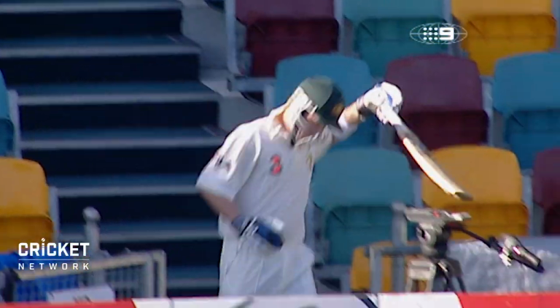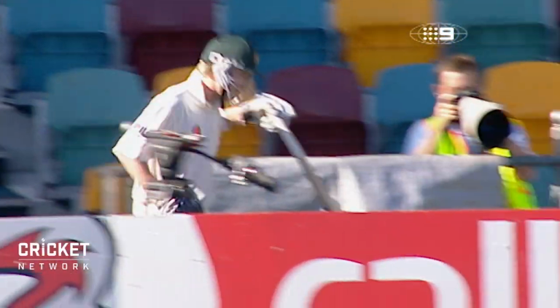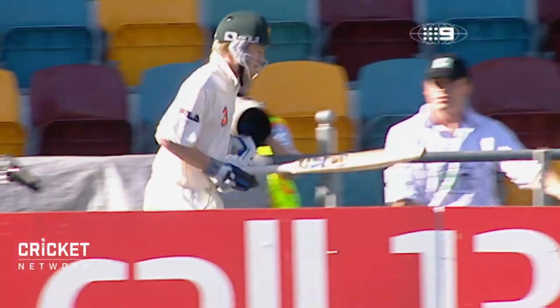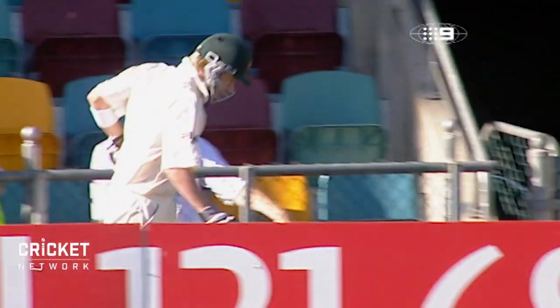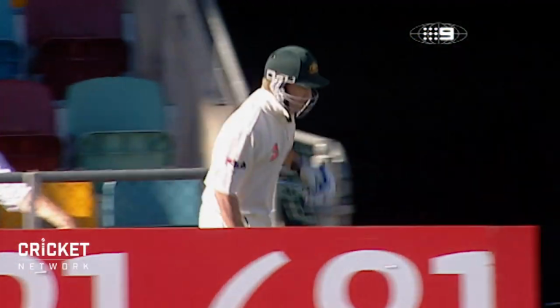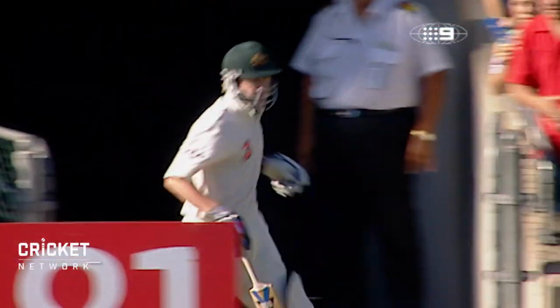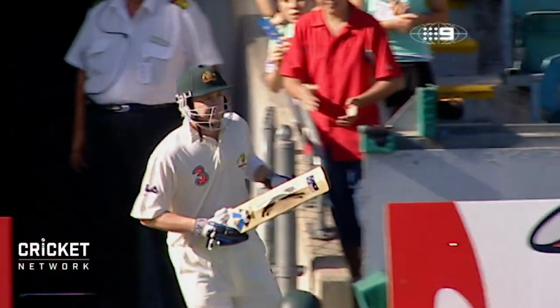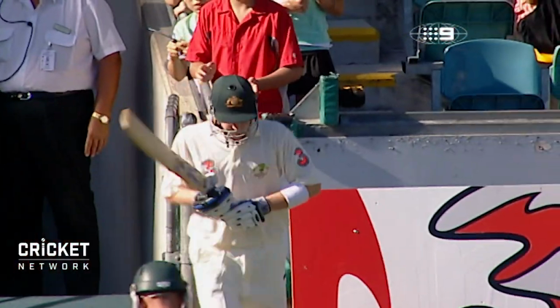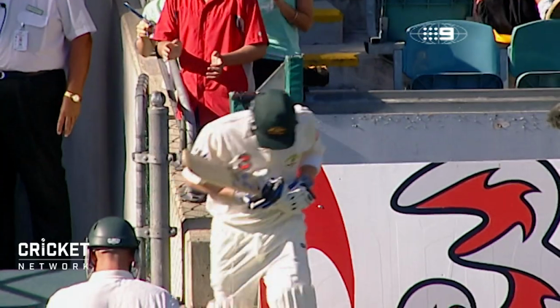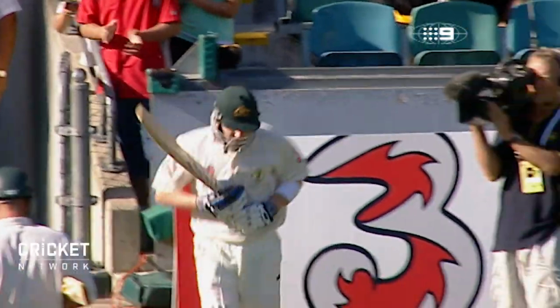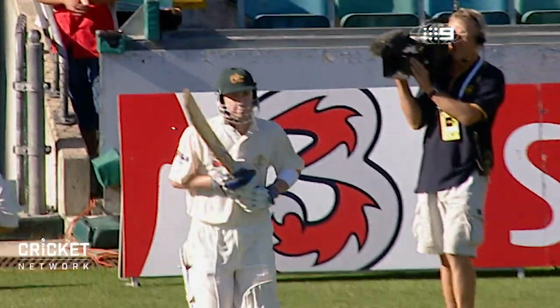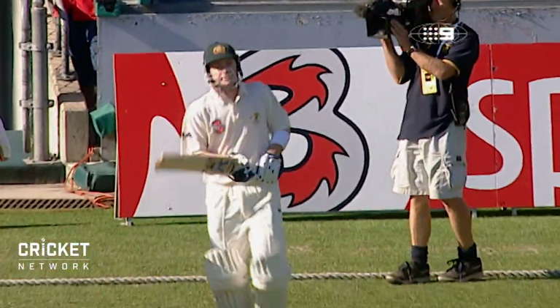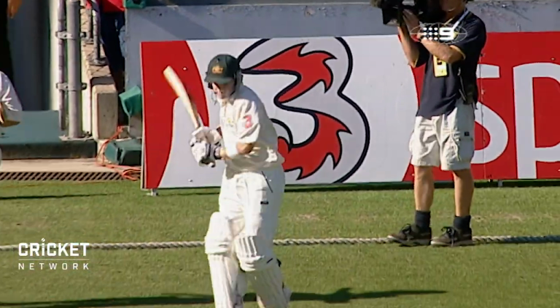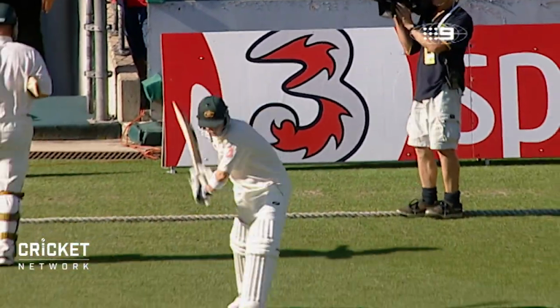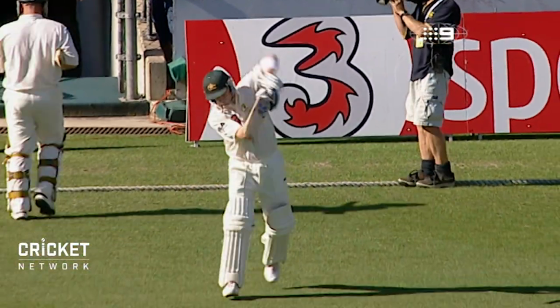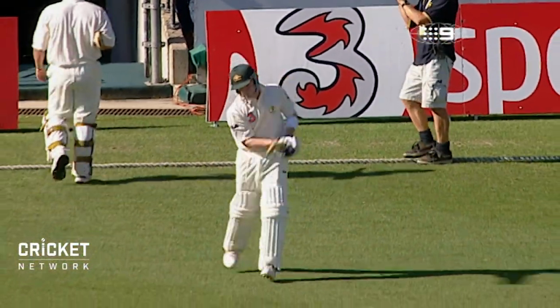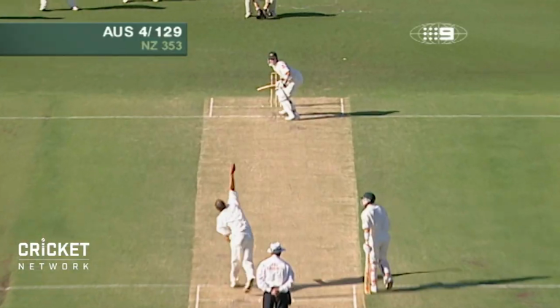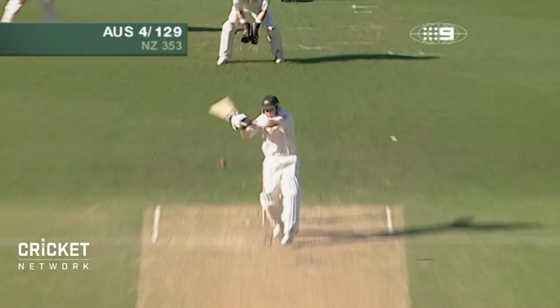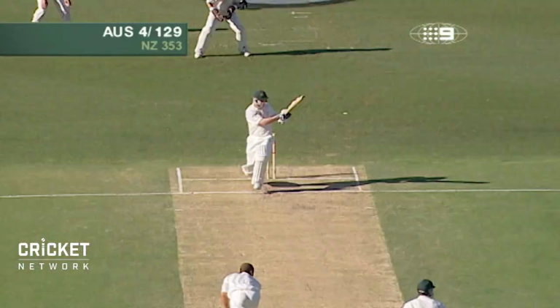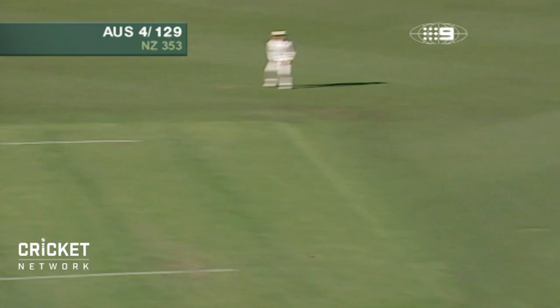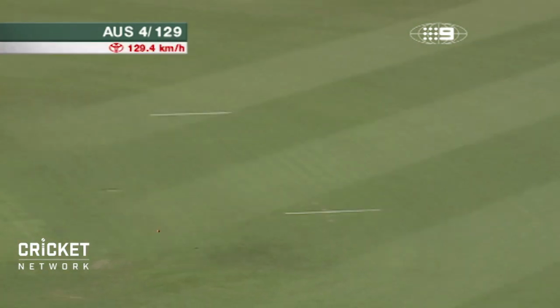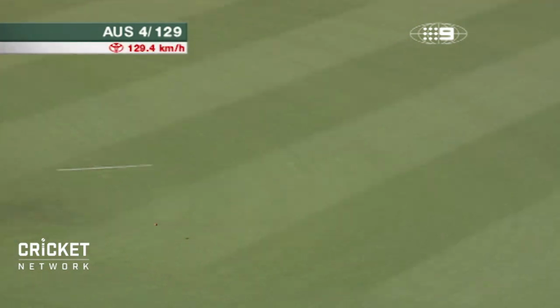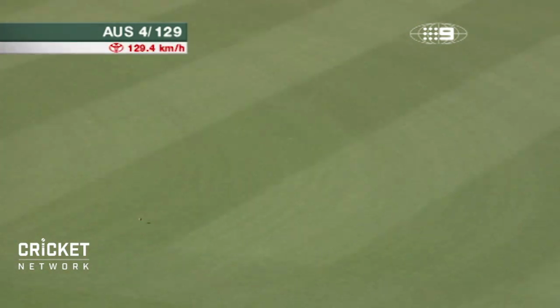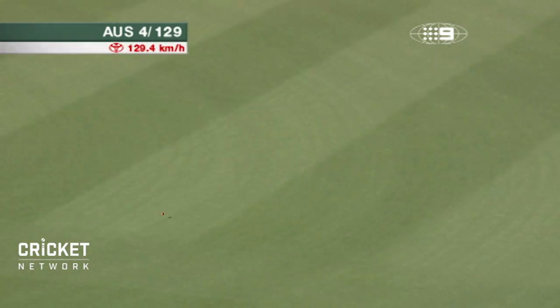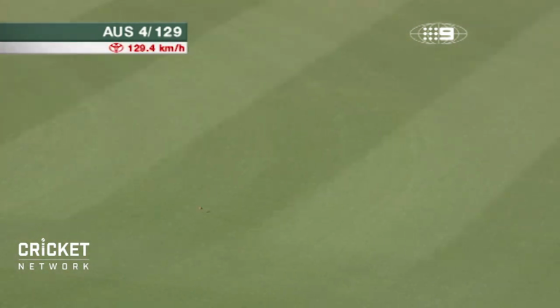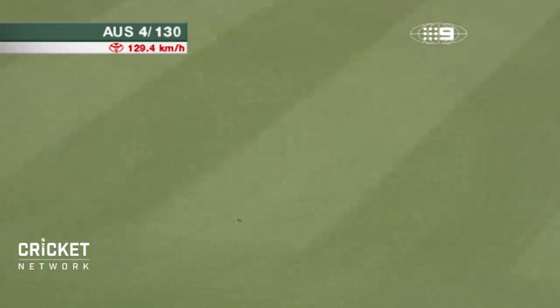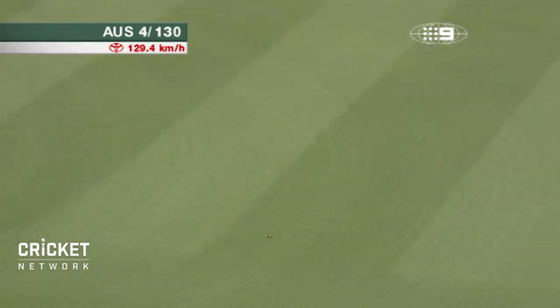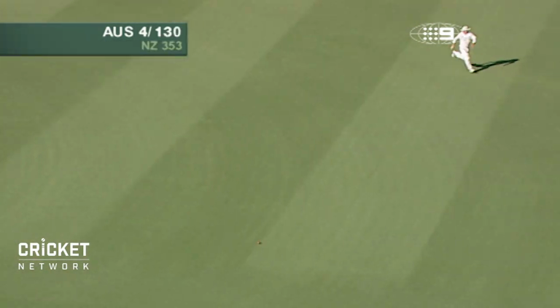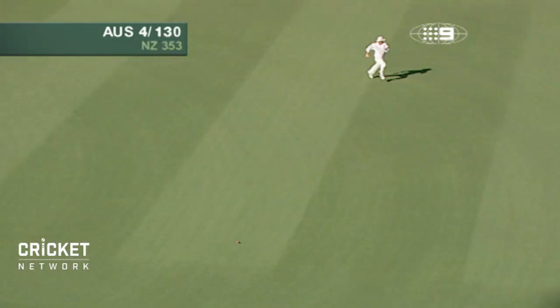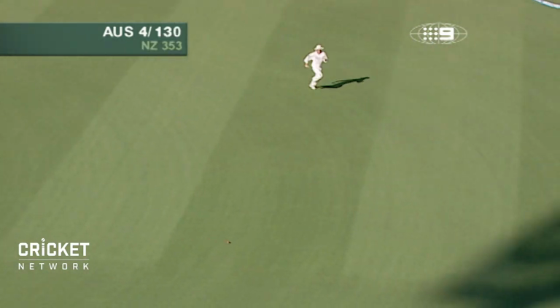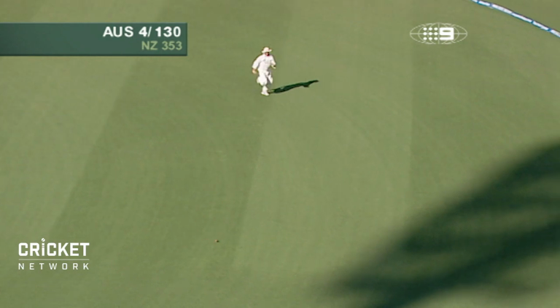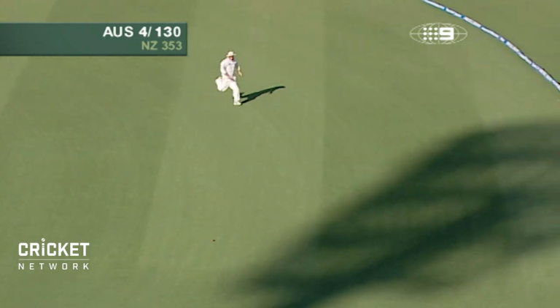Michael Park — a tremendous ovation coming out of the crease. First test on home soil. And he's away now. It's a very impressive stroke.